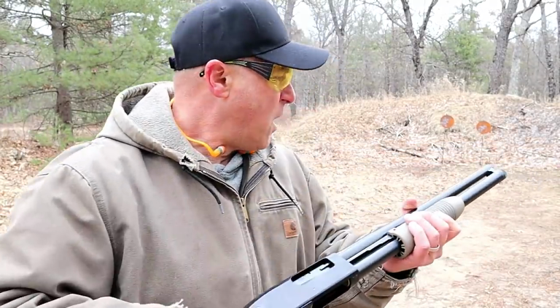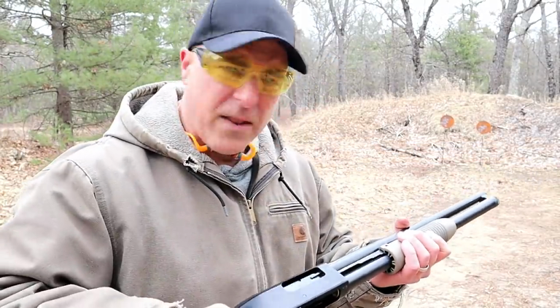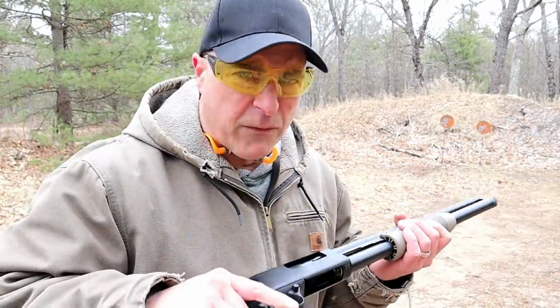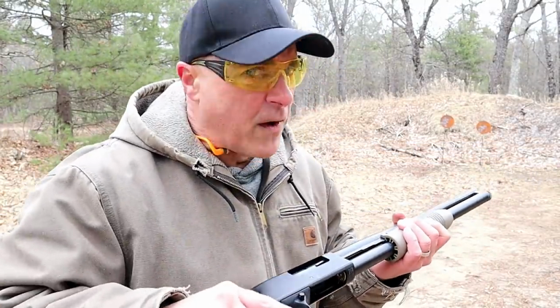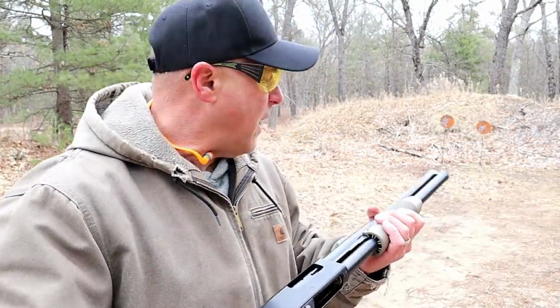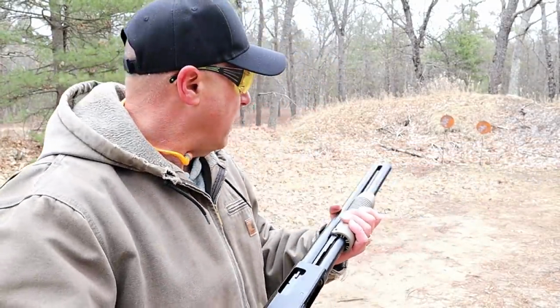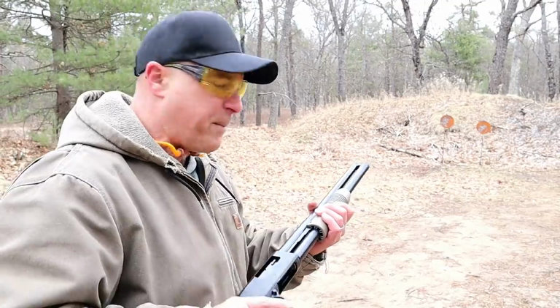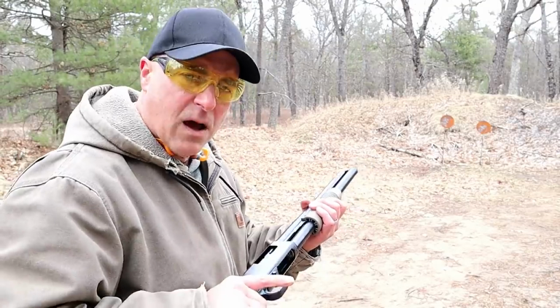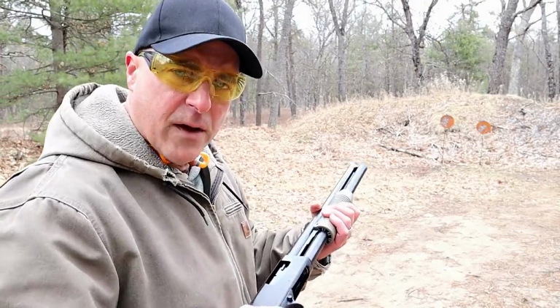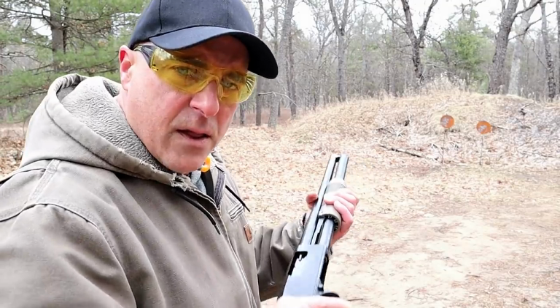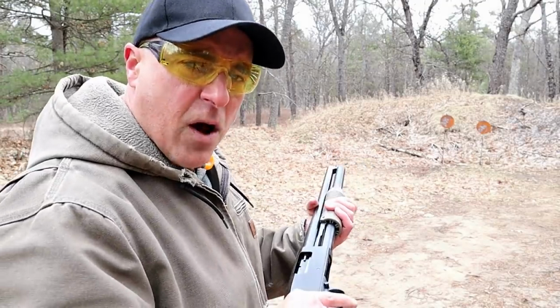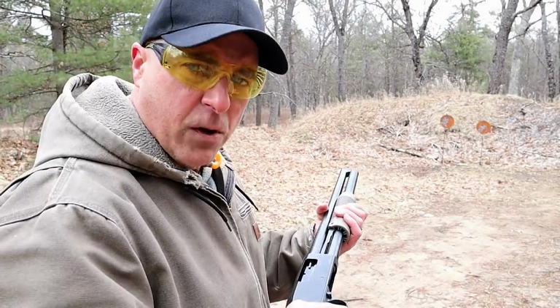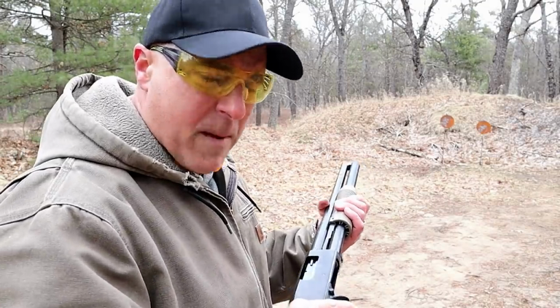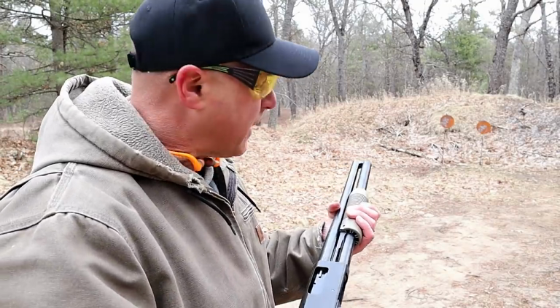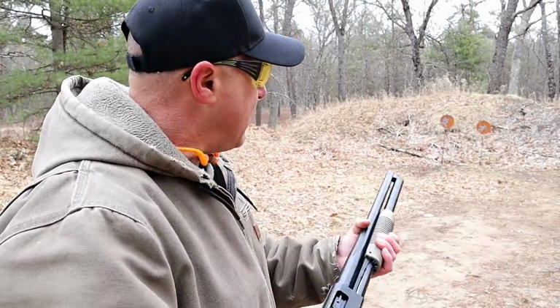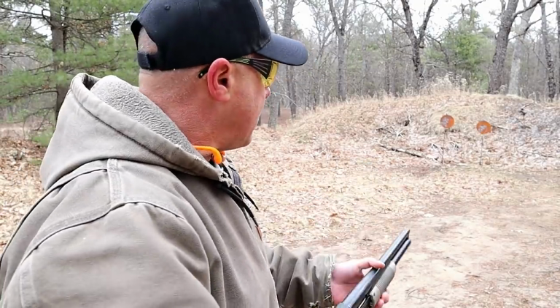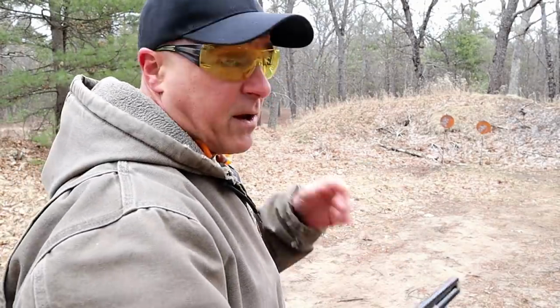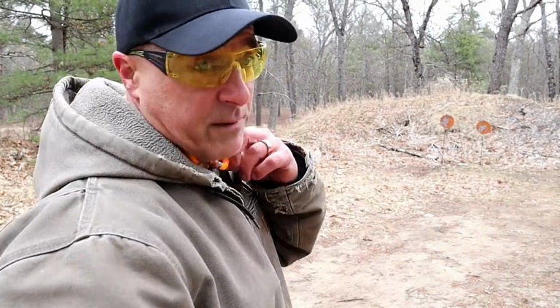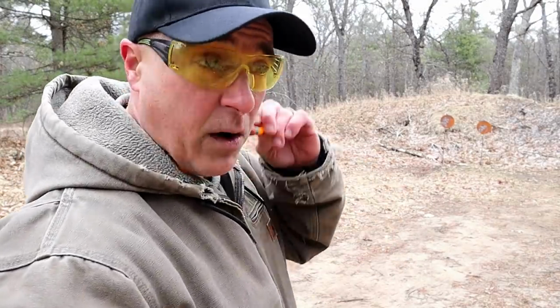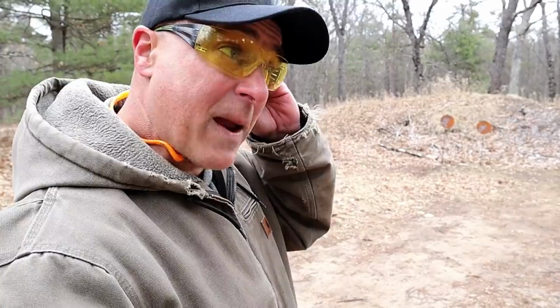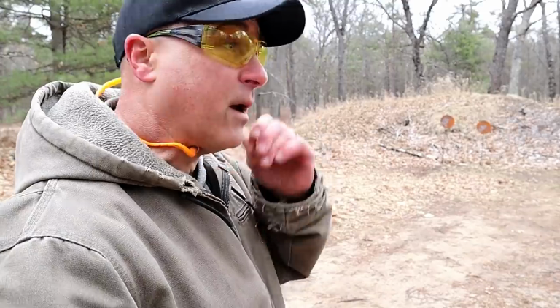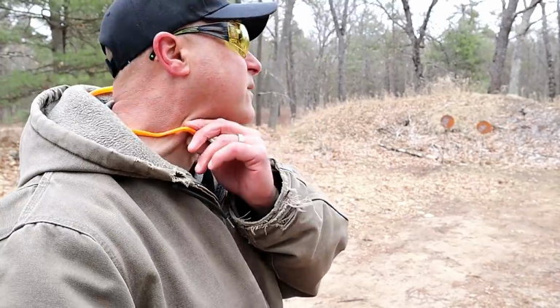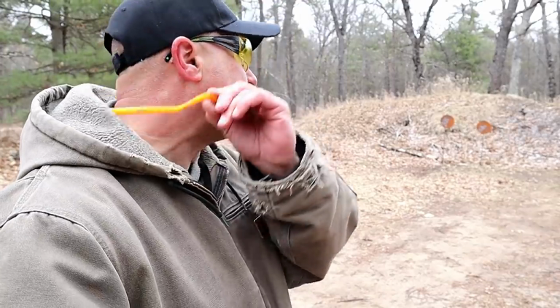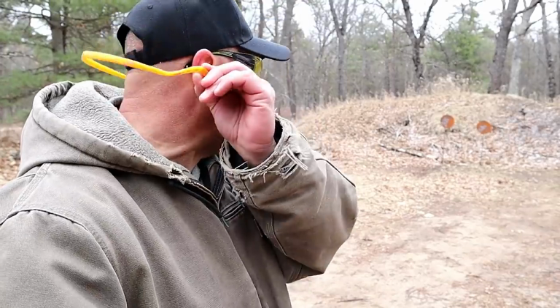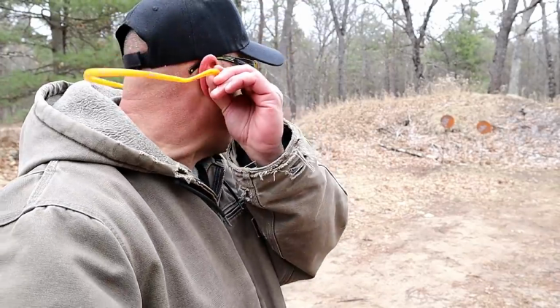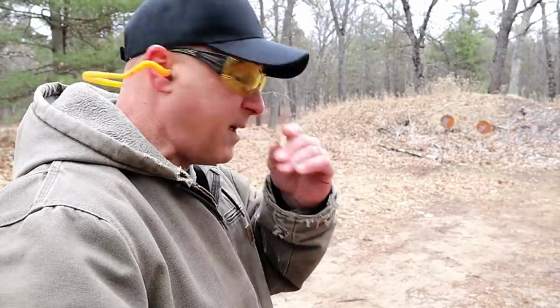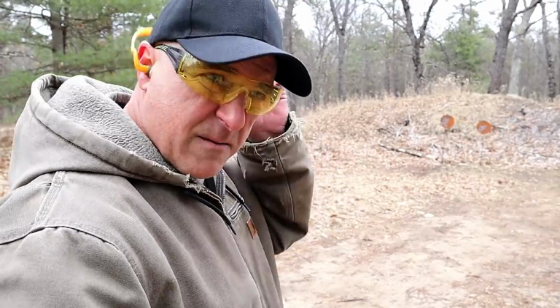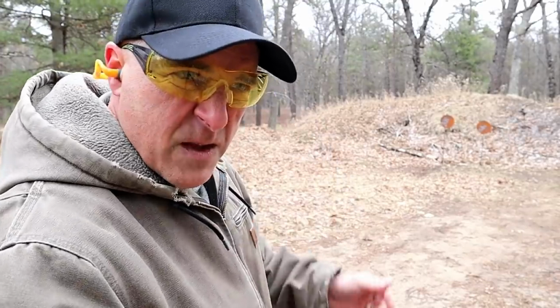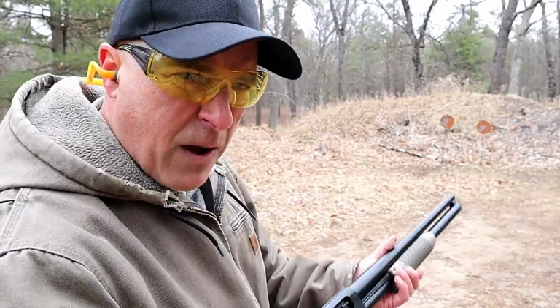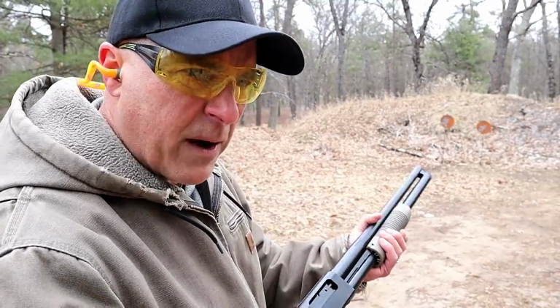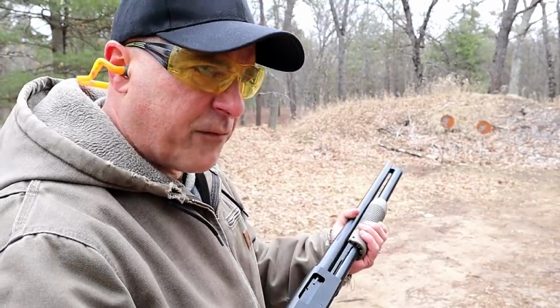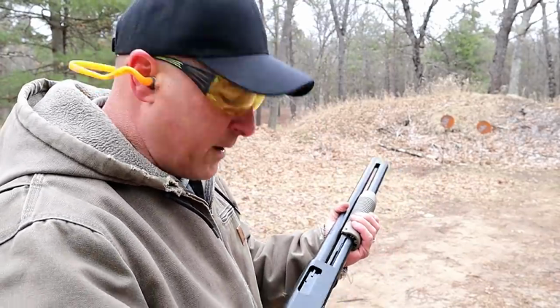The Maverick 88 reviews very well and people love it because it's a working man's gun — priced so that just about anybody could afford it.